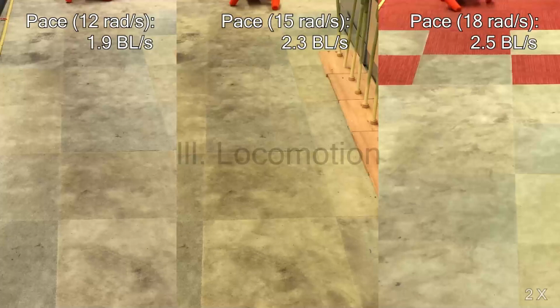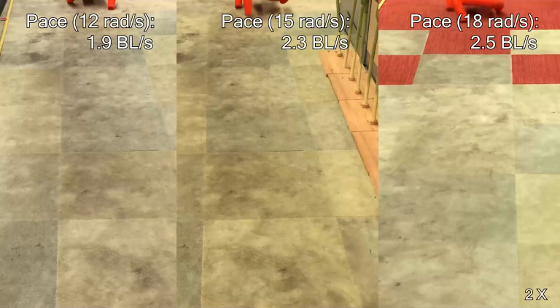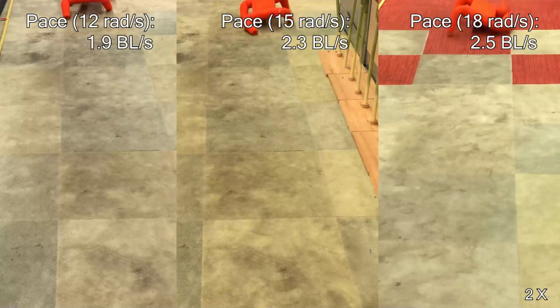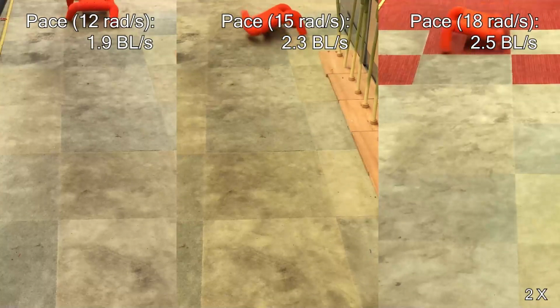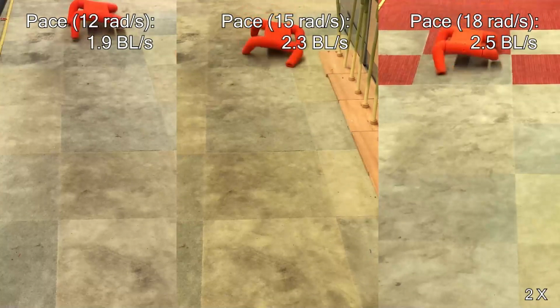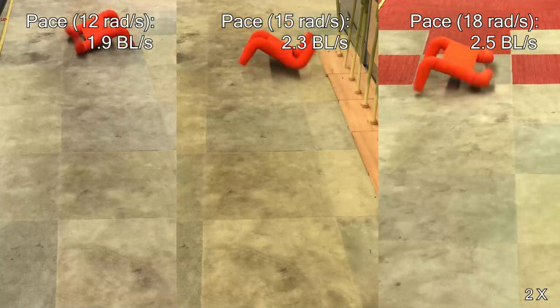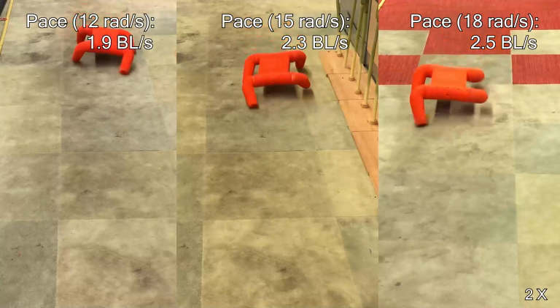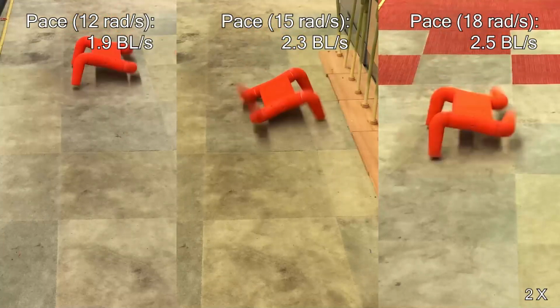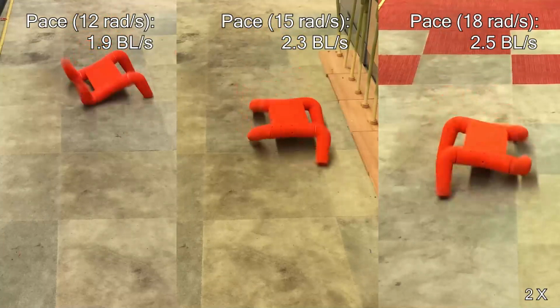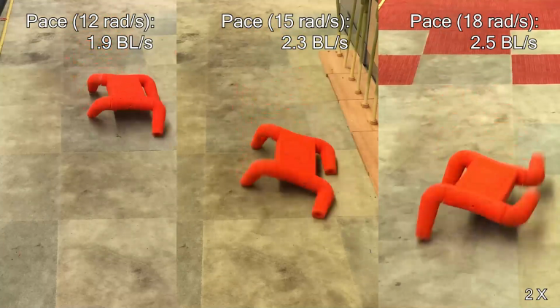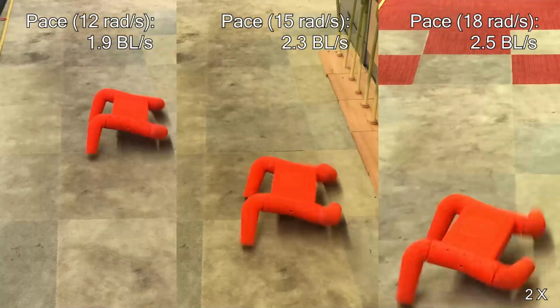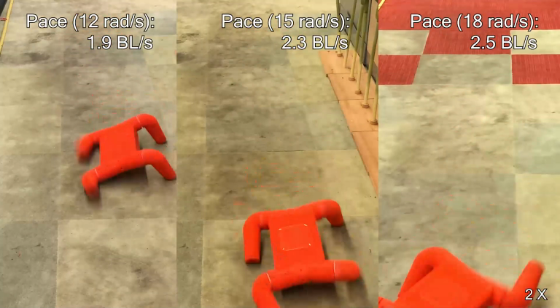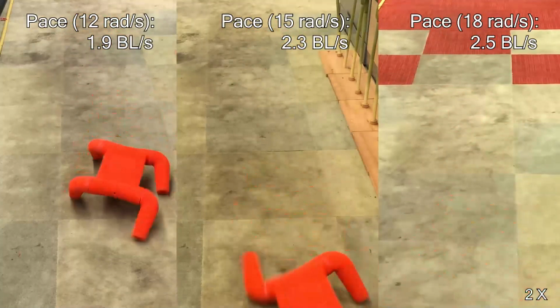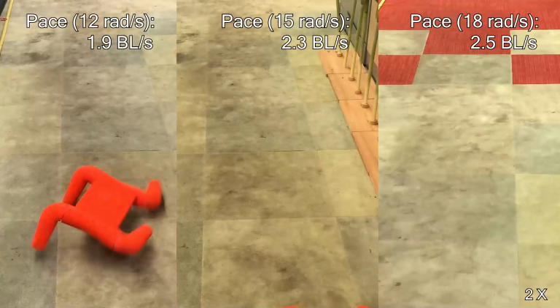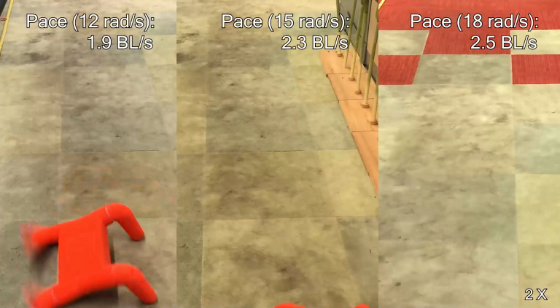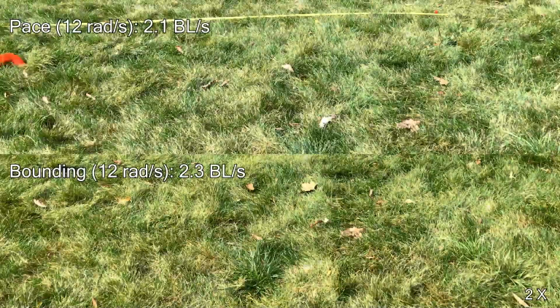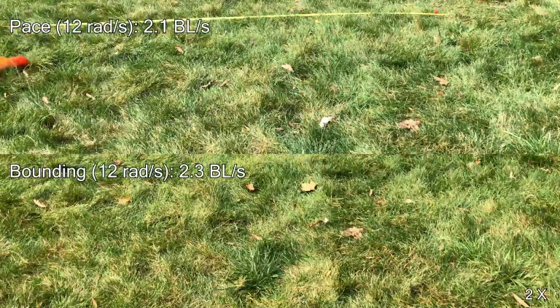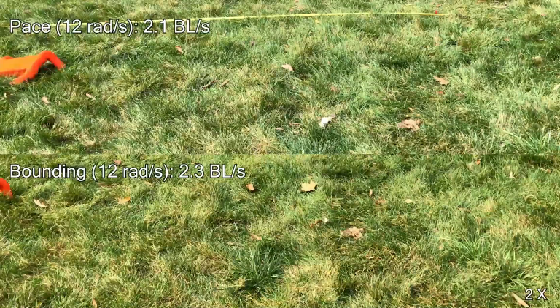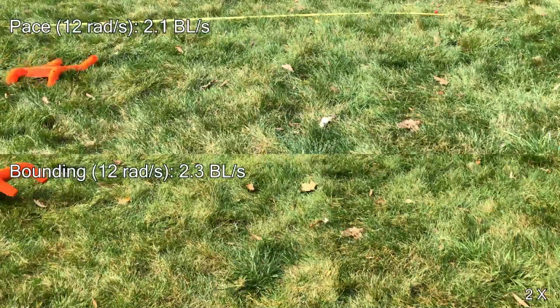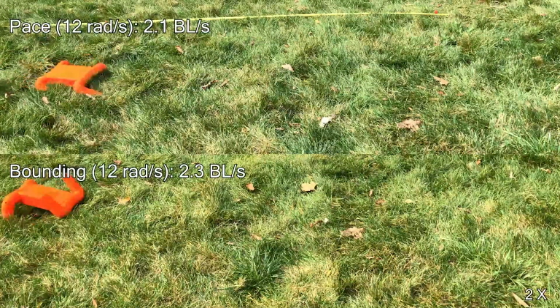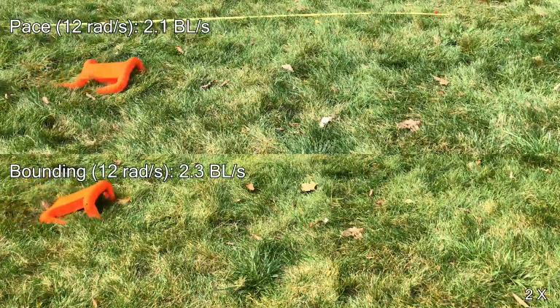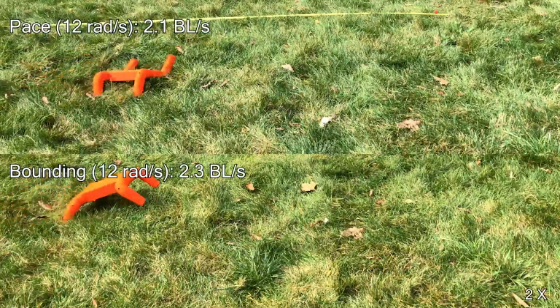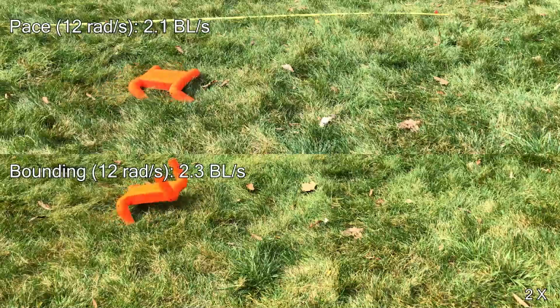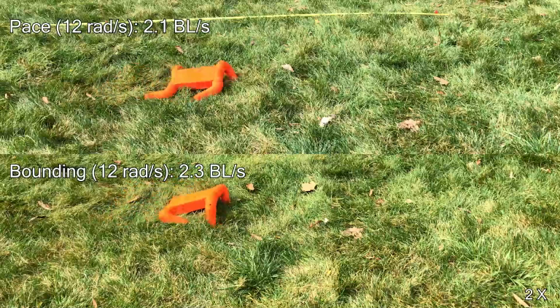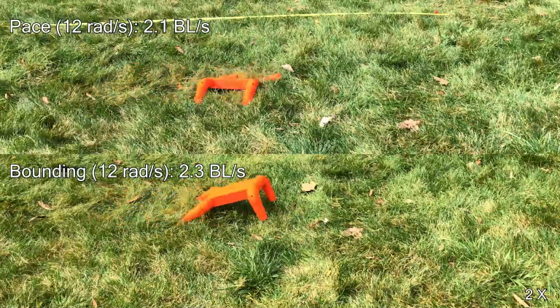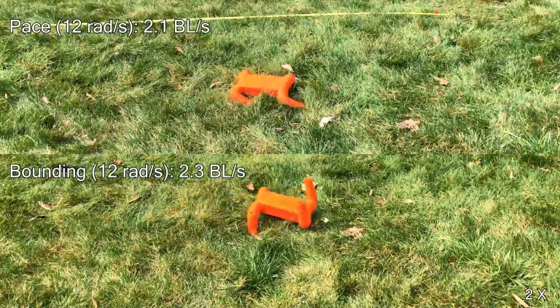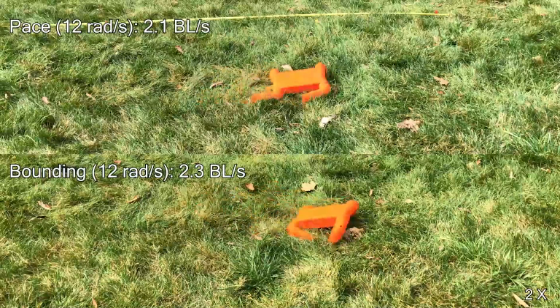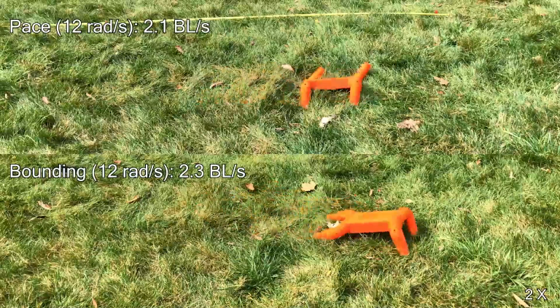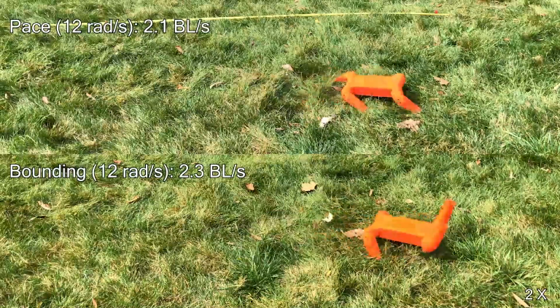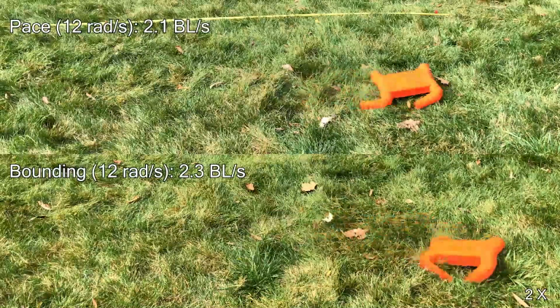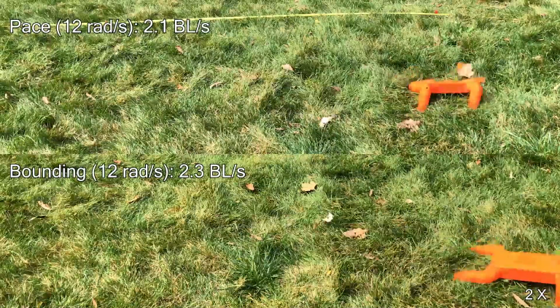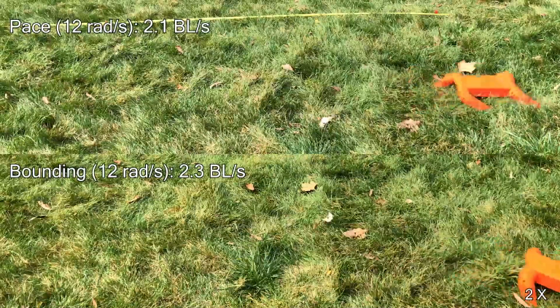Flexapod can run as fast as 2.5 body lengths per second on a carpet. We tested its locomotion on various terrain, for example on grass terrain.